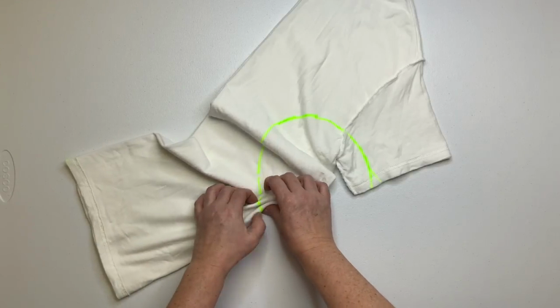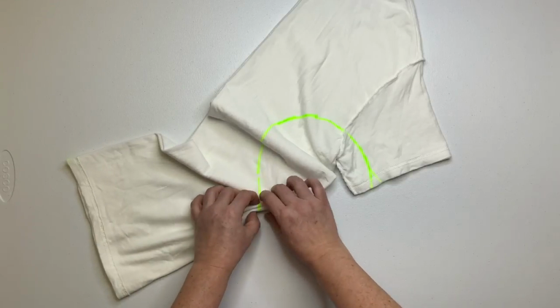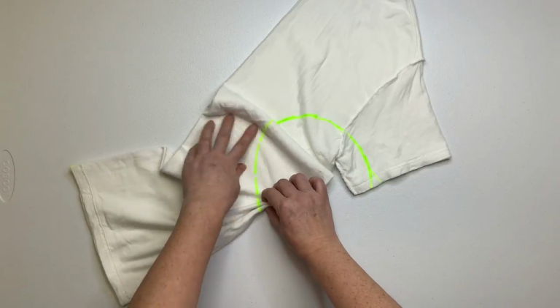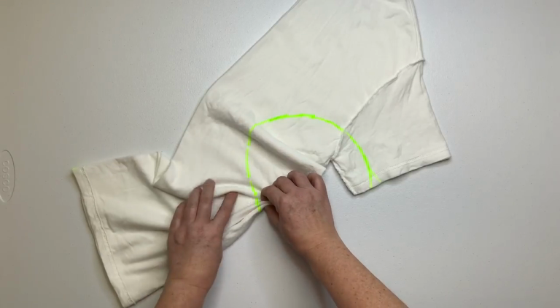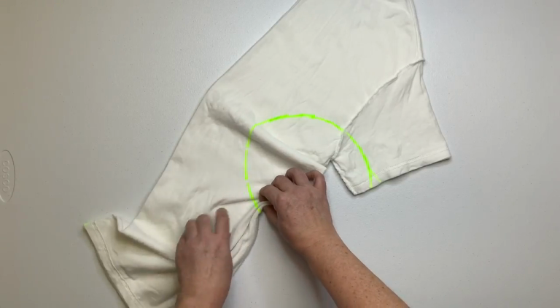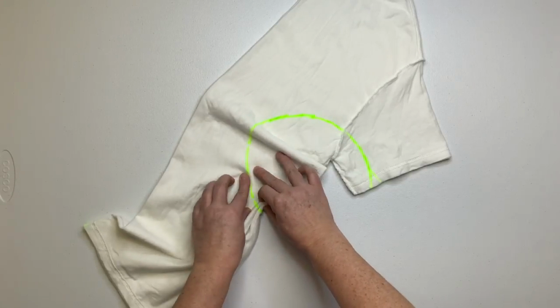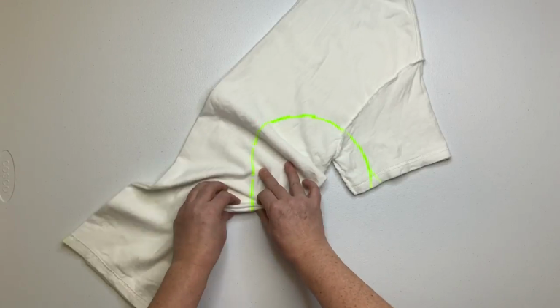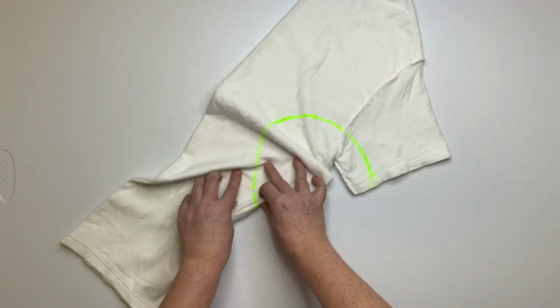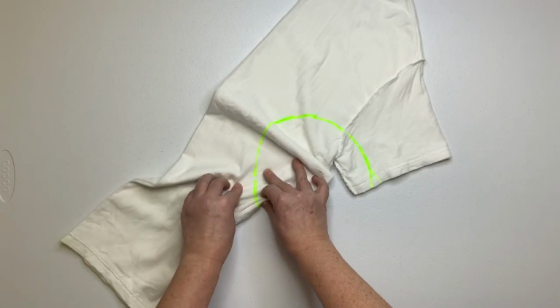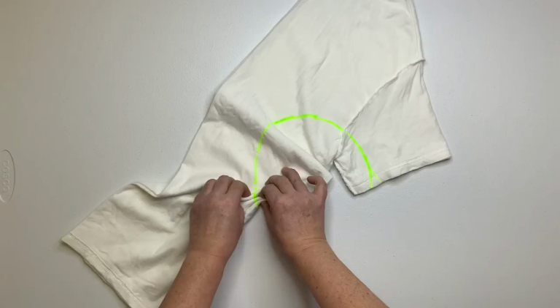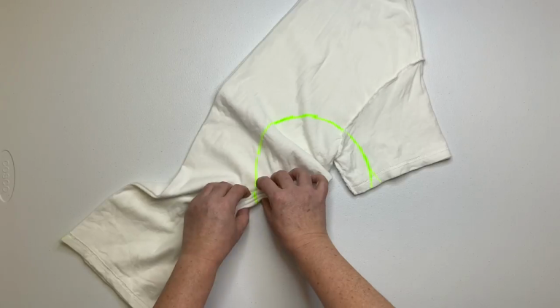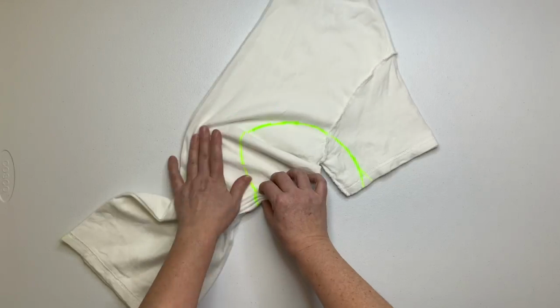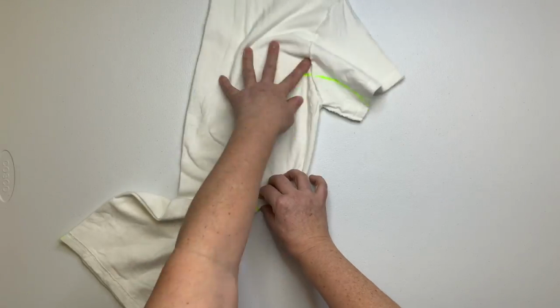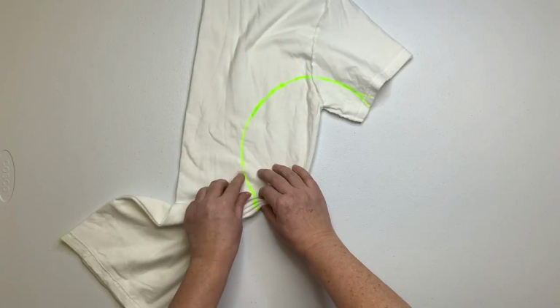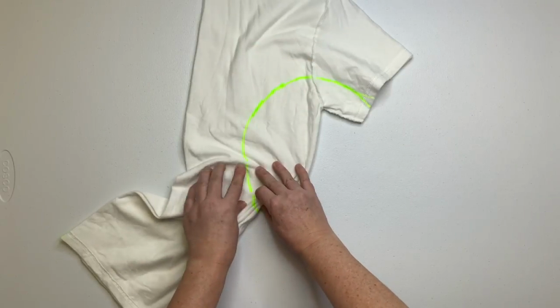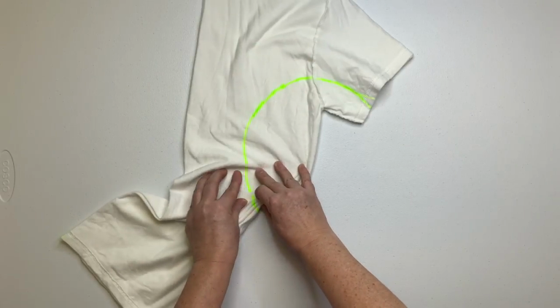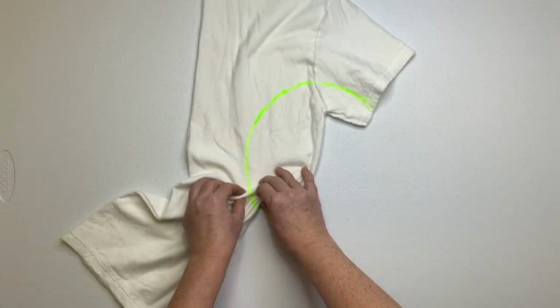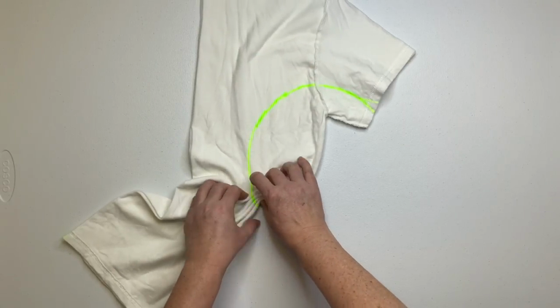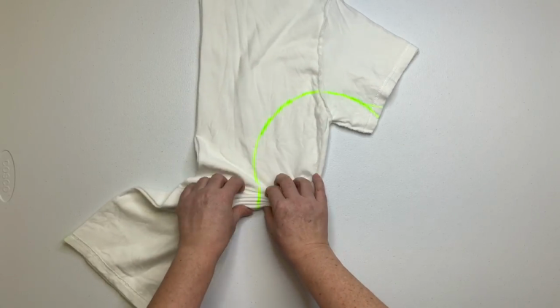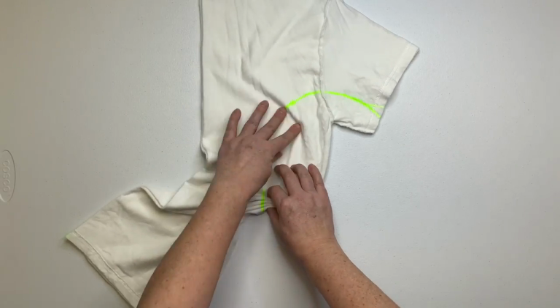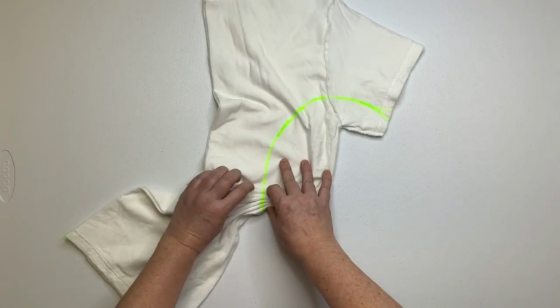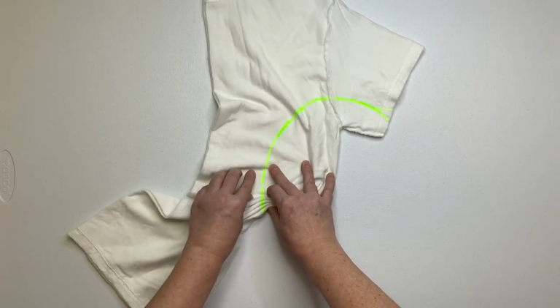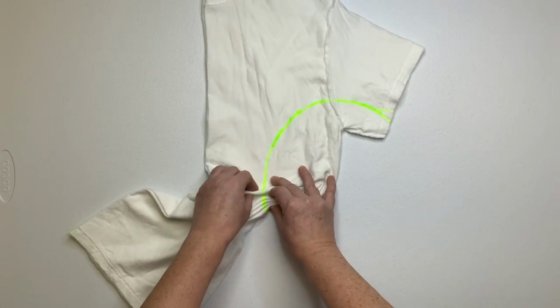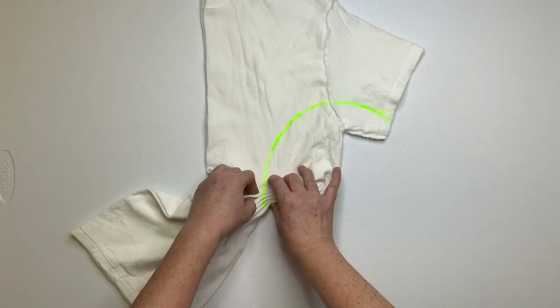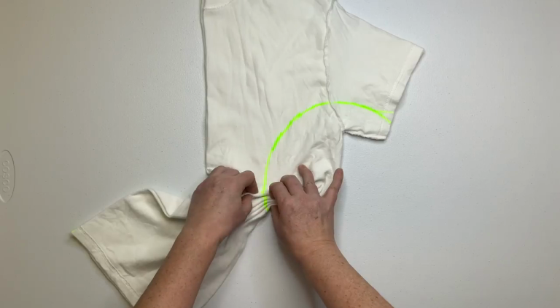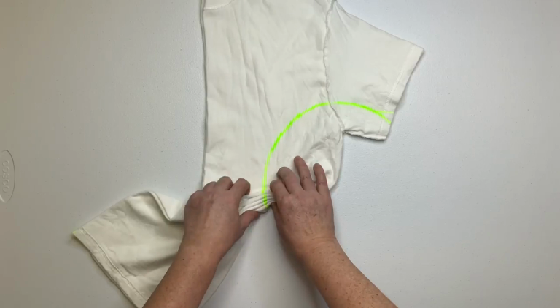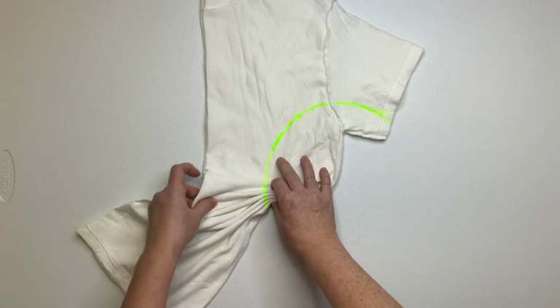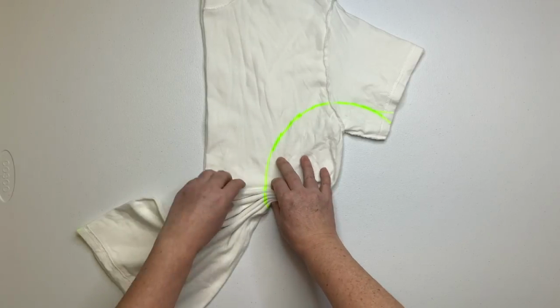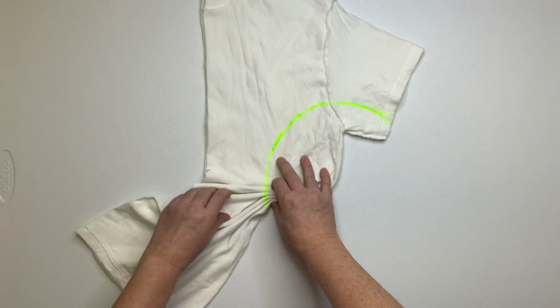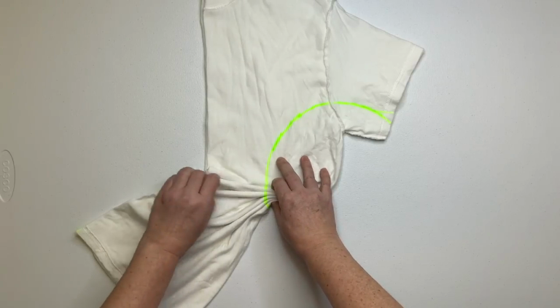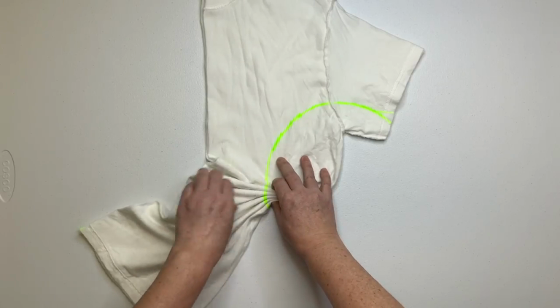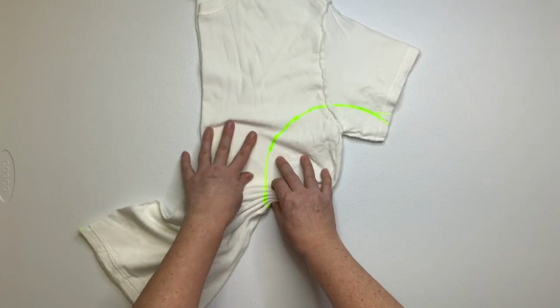Now it's time to make your pleats. You want to keep this line as straight as you can, so twisting the shirt and bringing it in front of you makes it a lot easier to make a nice straight line.